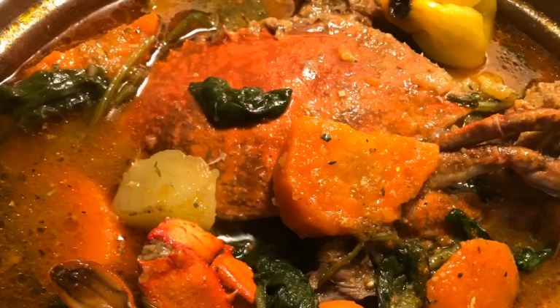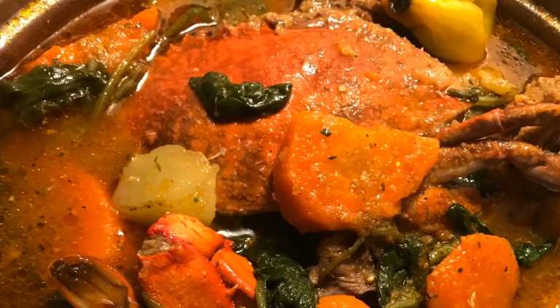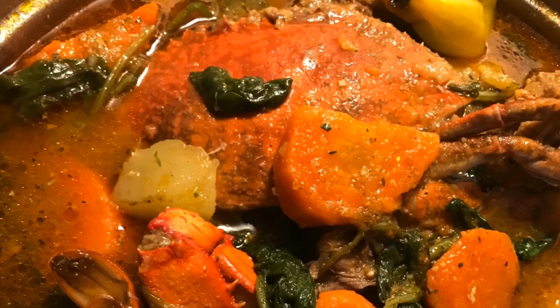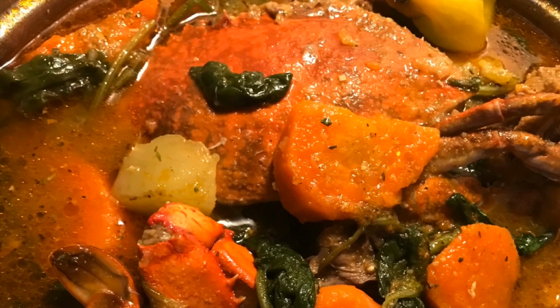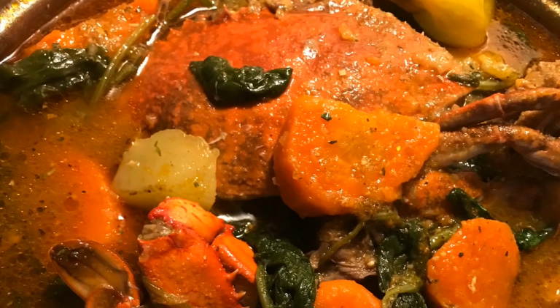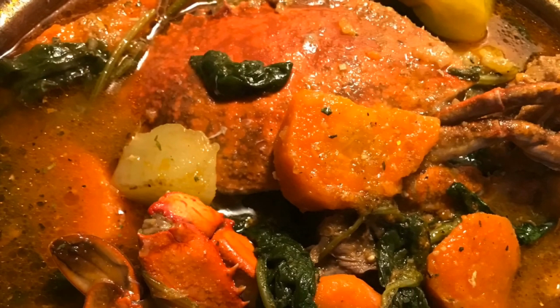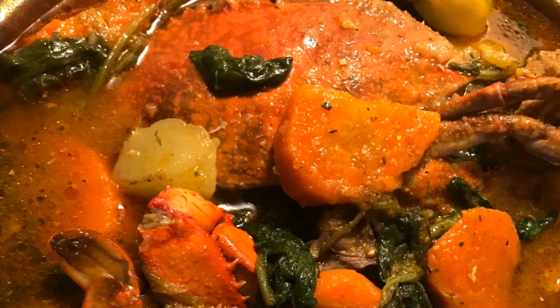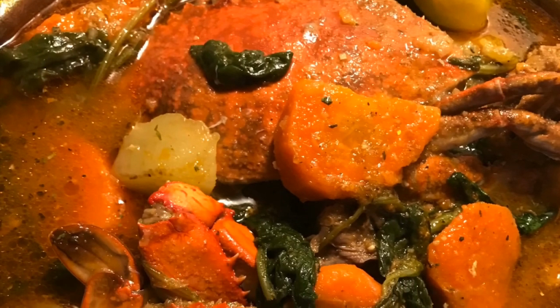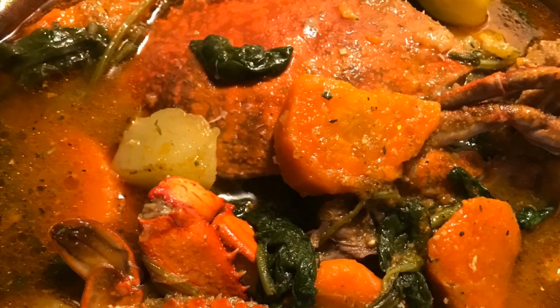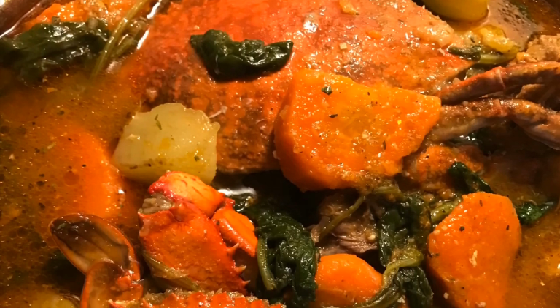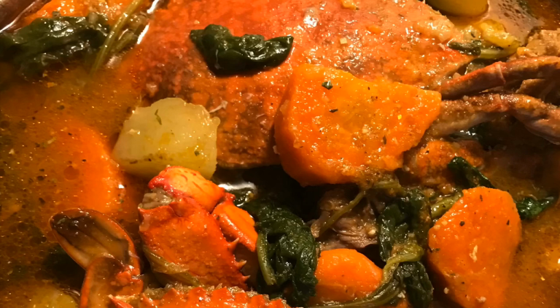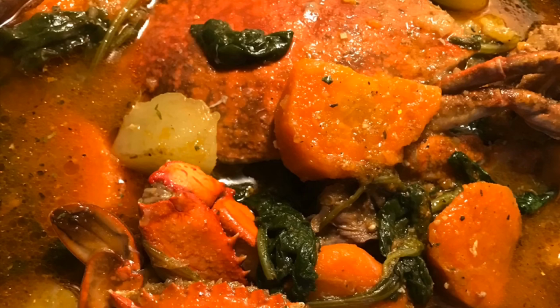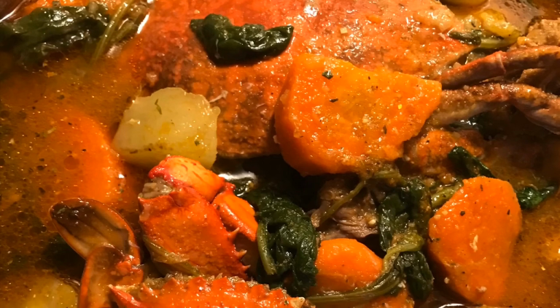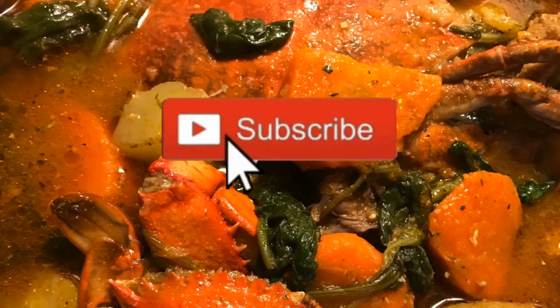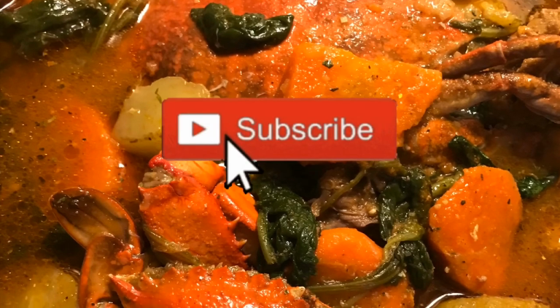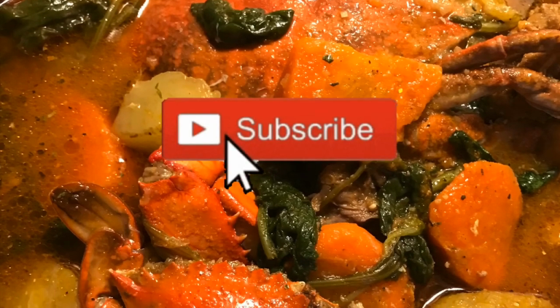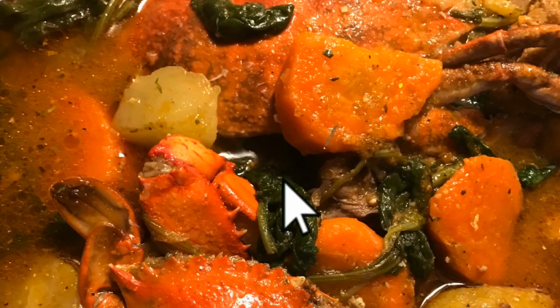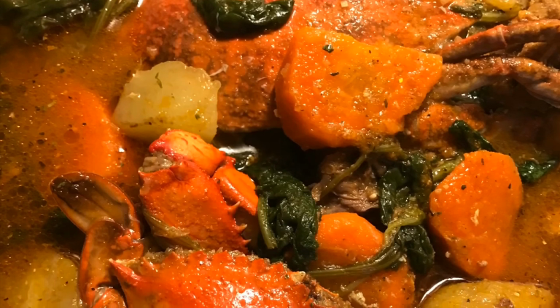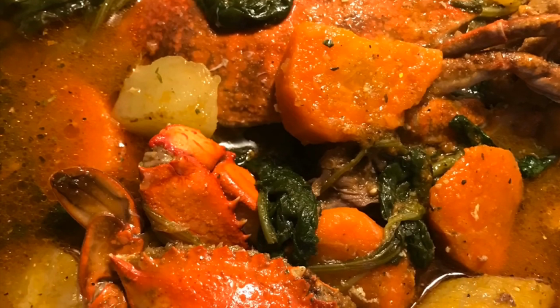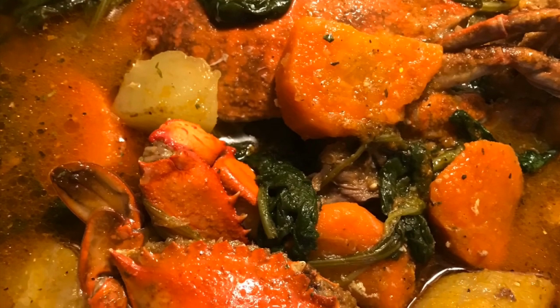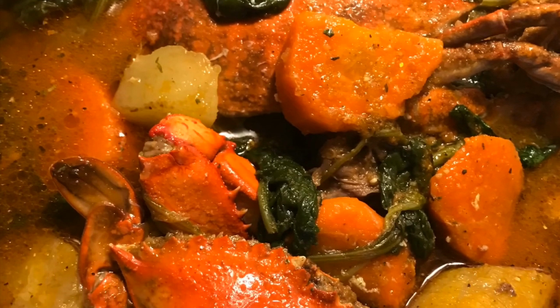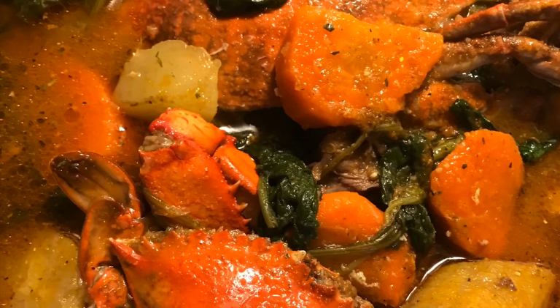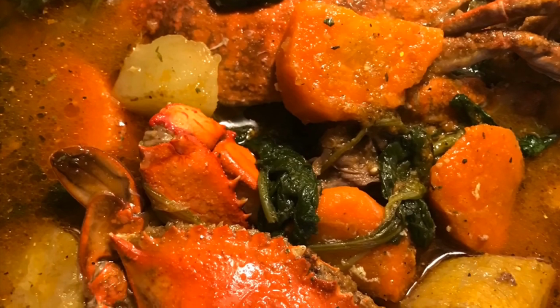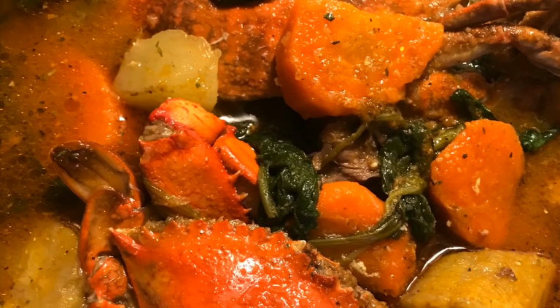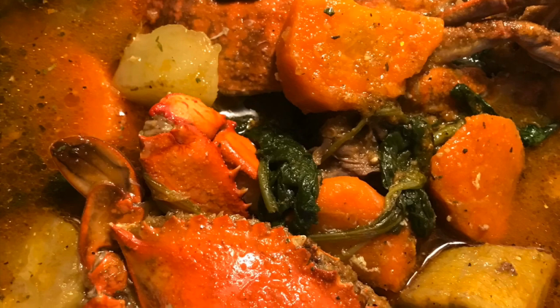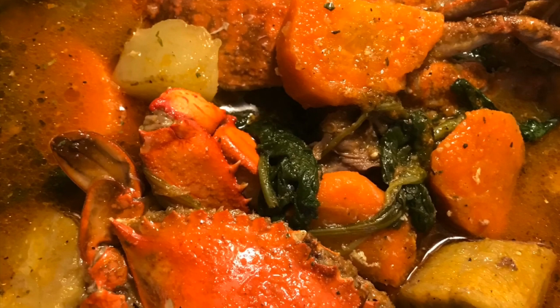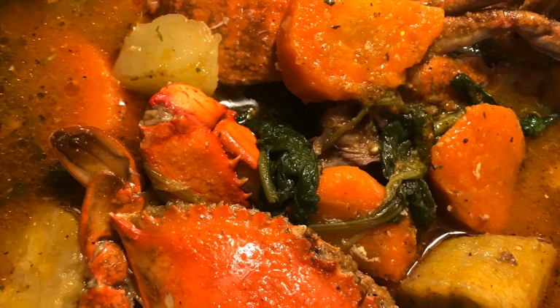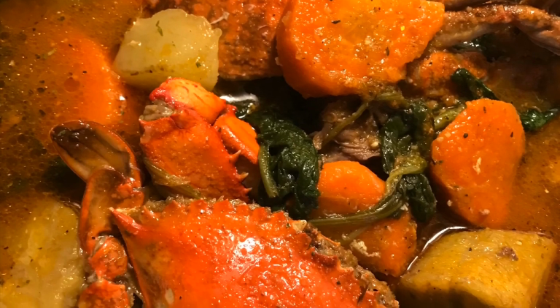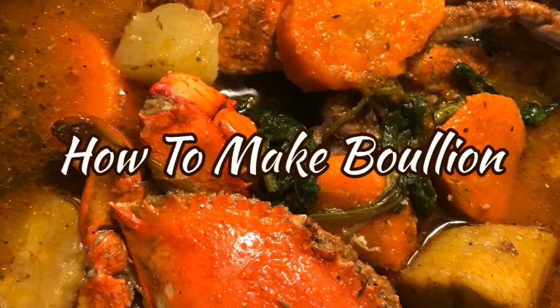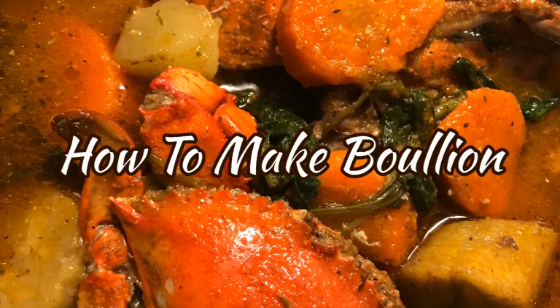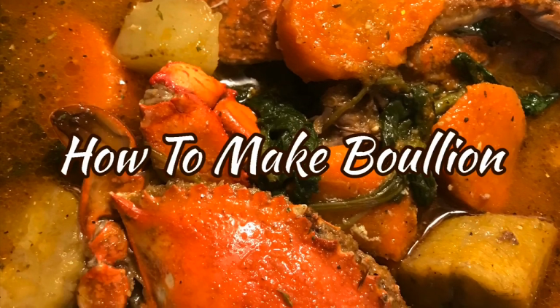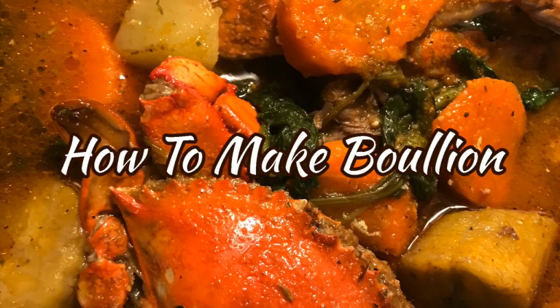Hi guys, welcome back to Flo's Kitchen. If you're new to my channel, don't forget to hit that subscribe button. If you're not new, welcome back. Today I'll be showing you guys how to make bouillon.